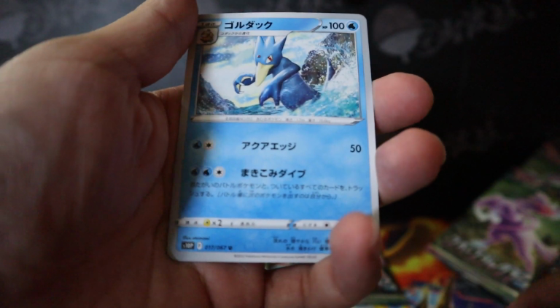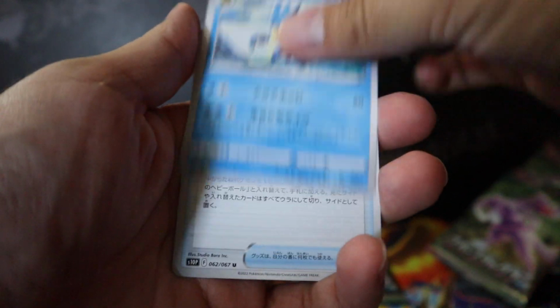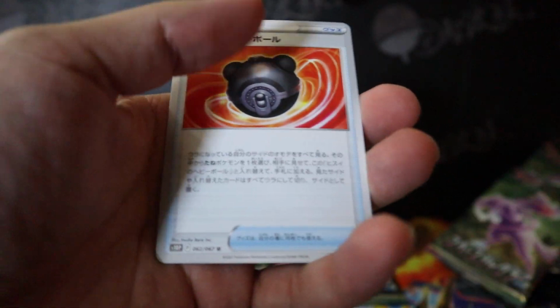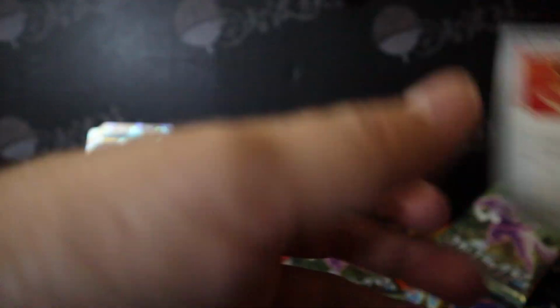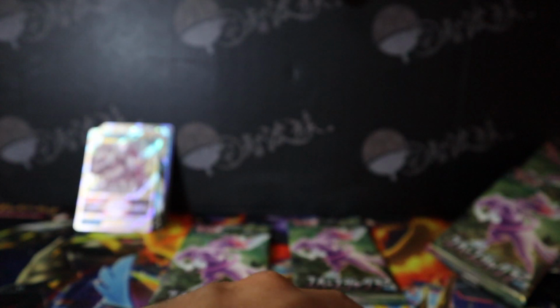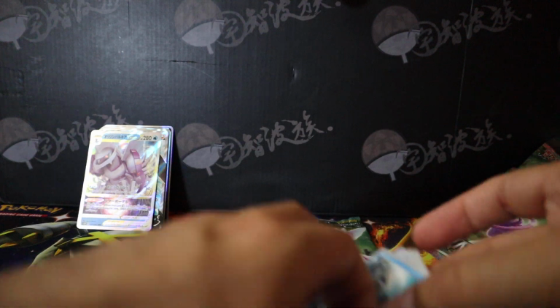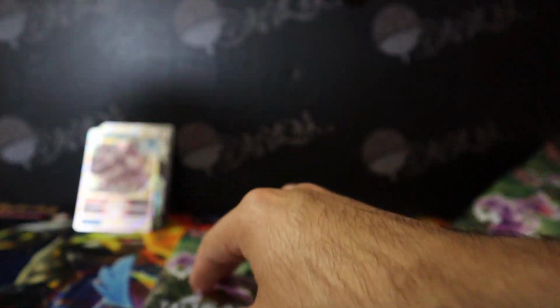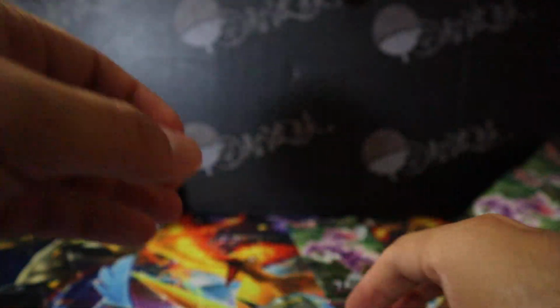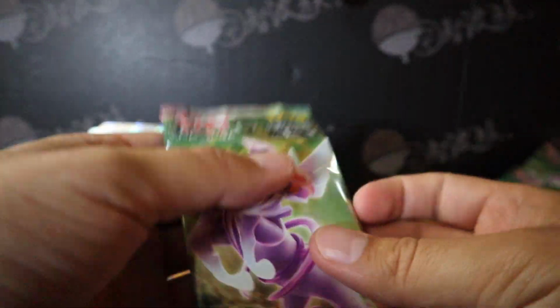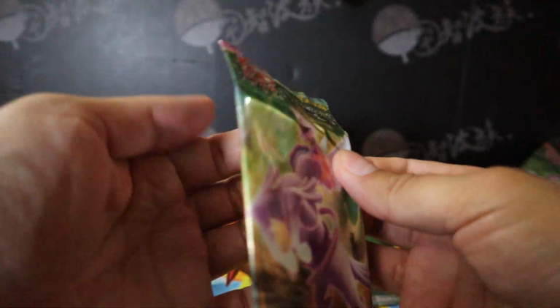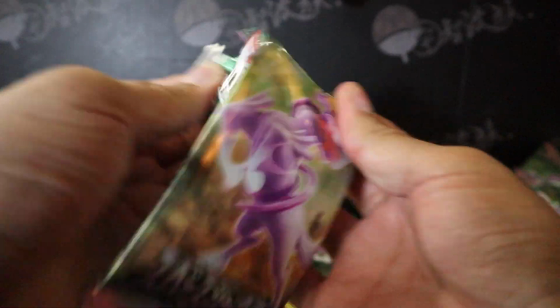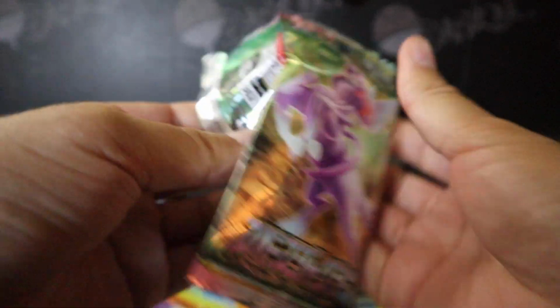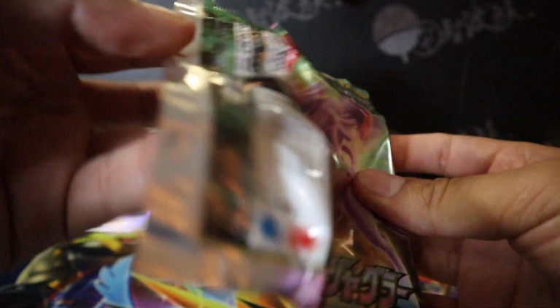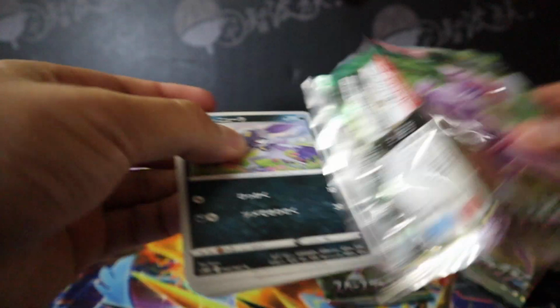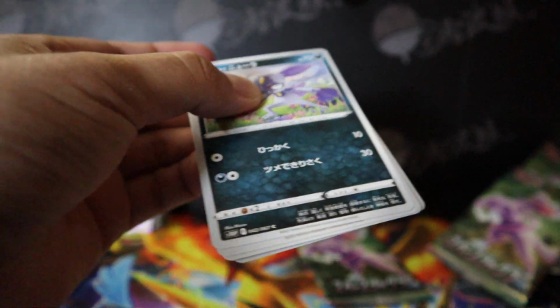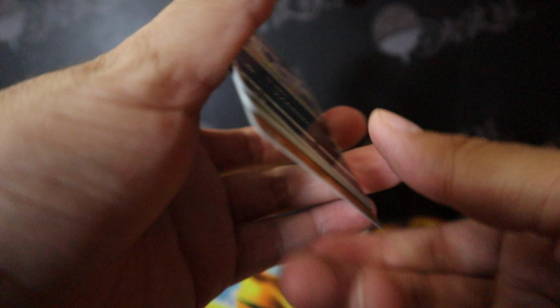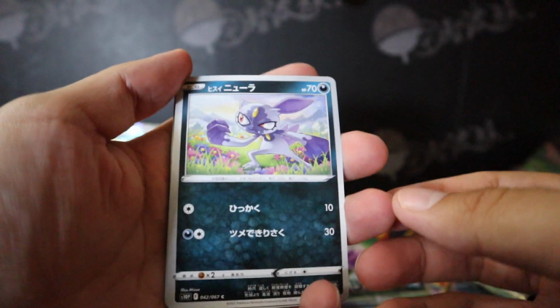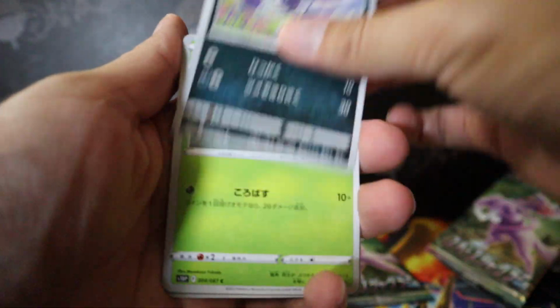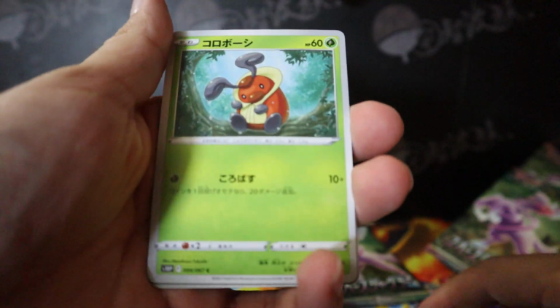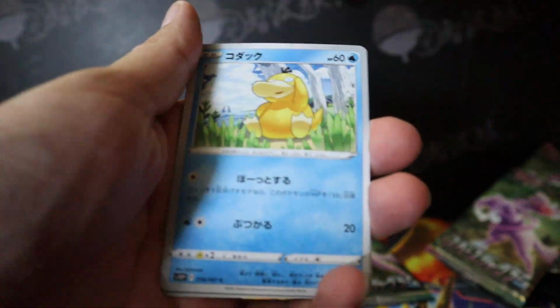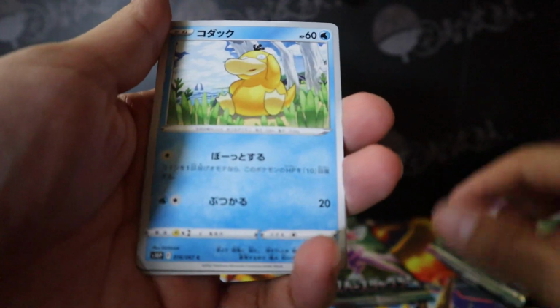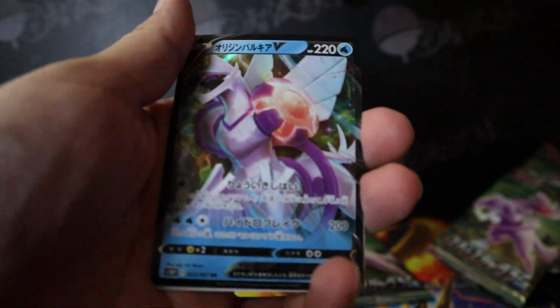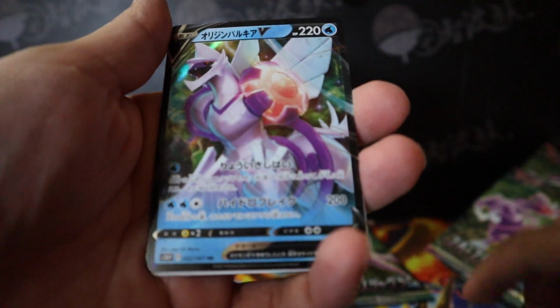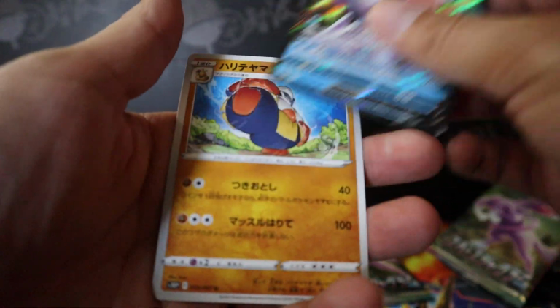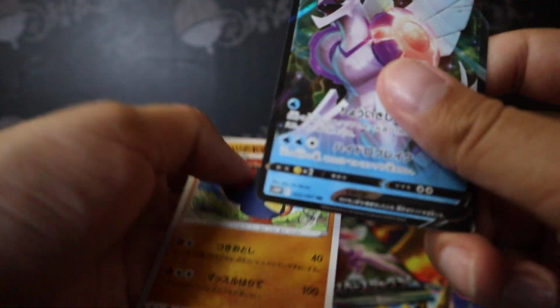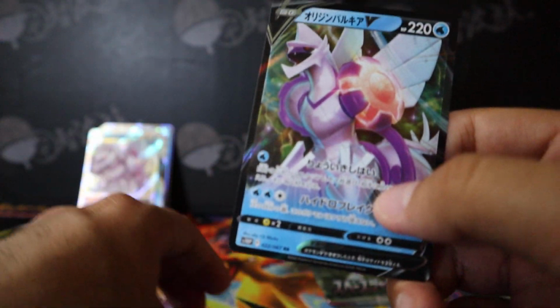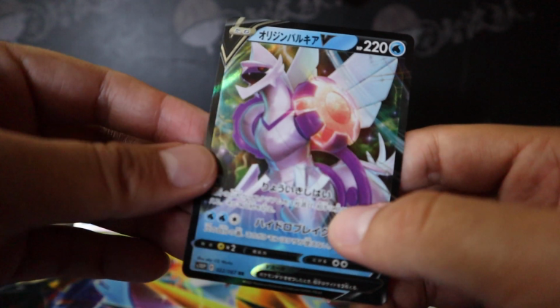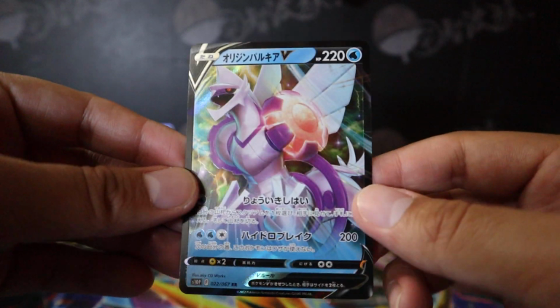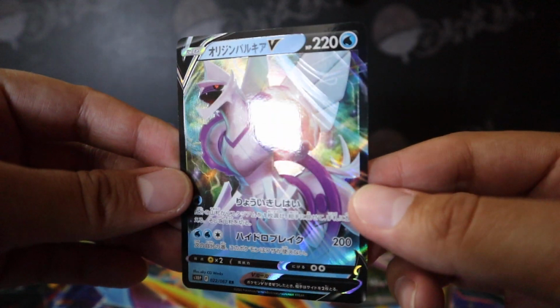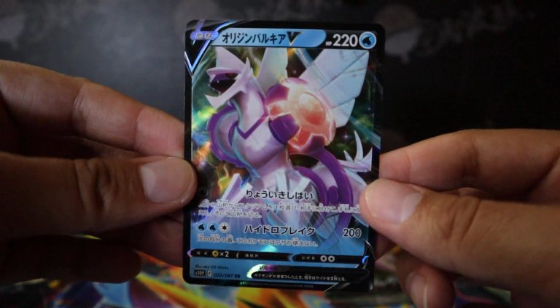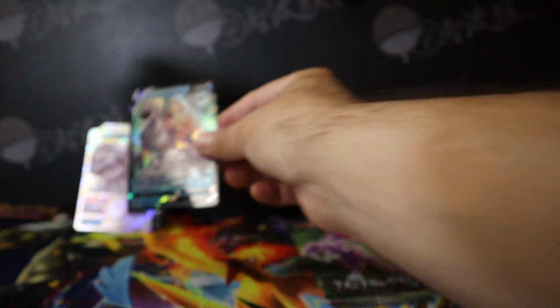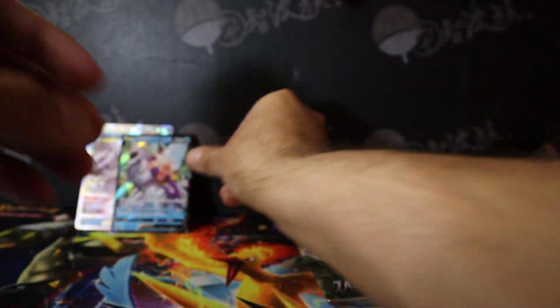Golduck and Heavy Ball. I think we're missing one more holo if I'm not mistaken. Sneasel, Kricketune, Psyduck. Braviary LV and a Hariyama at the end. Nice.